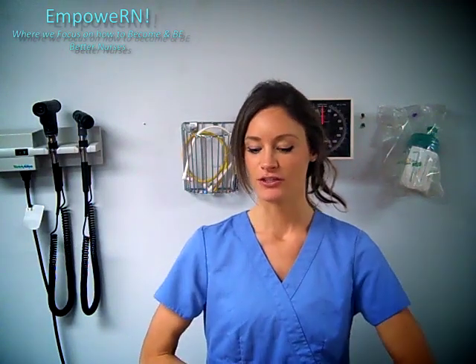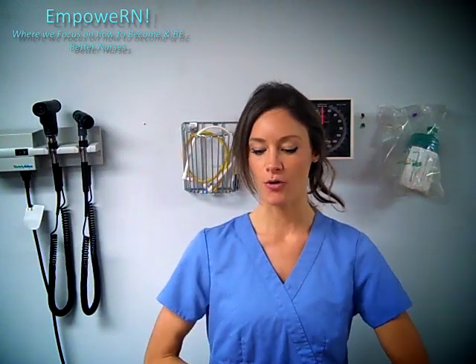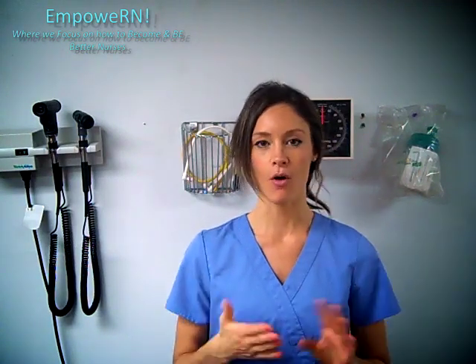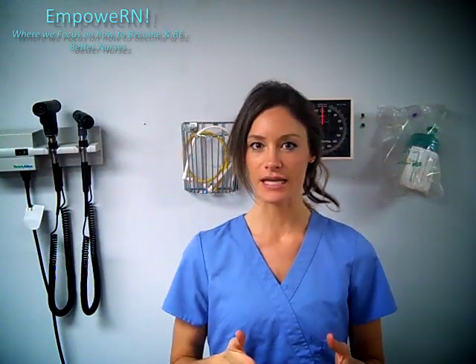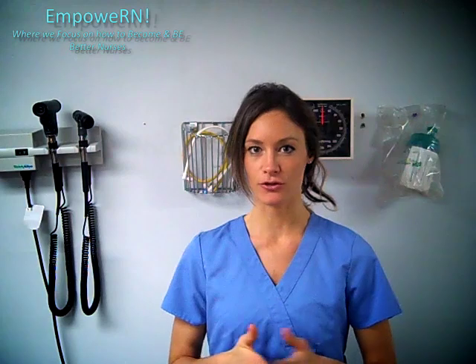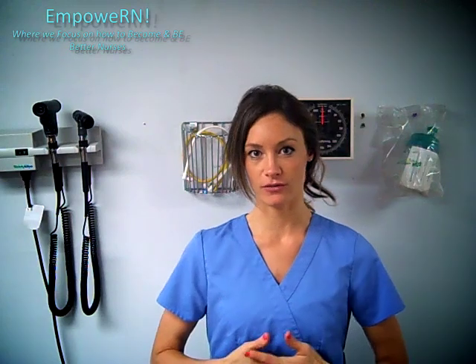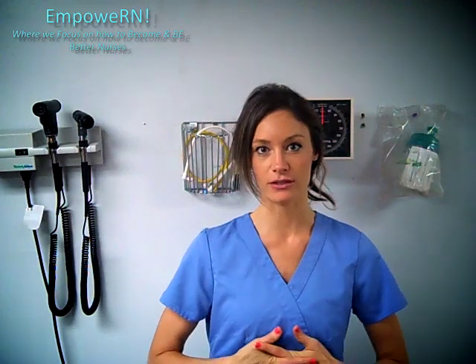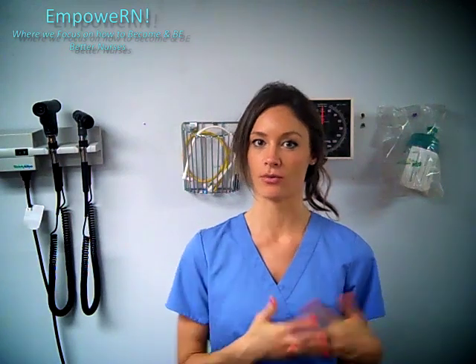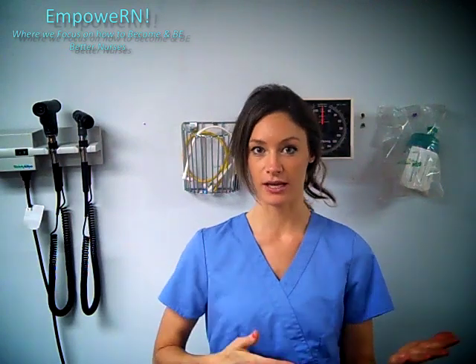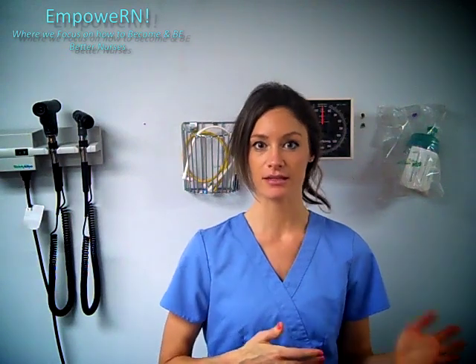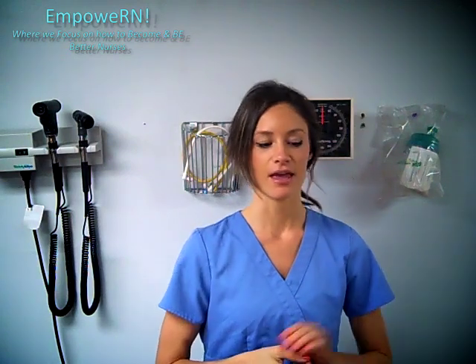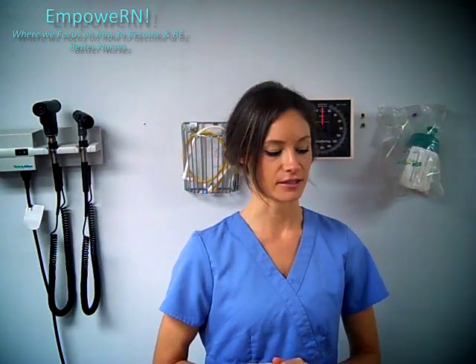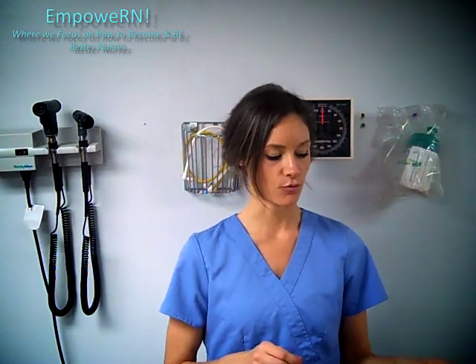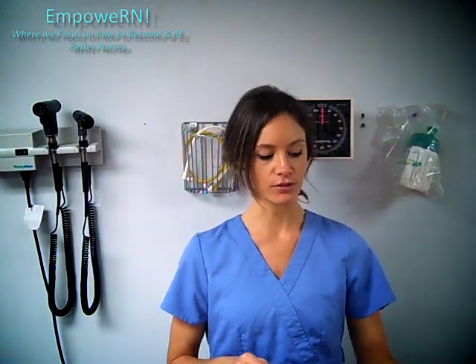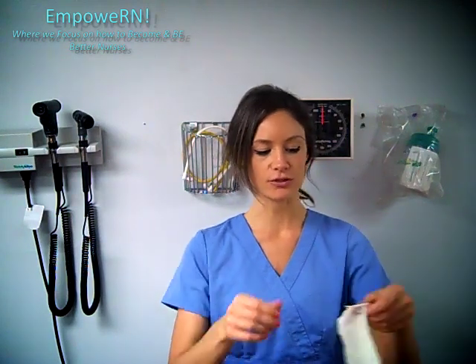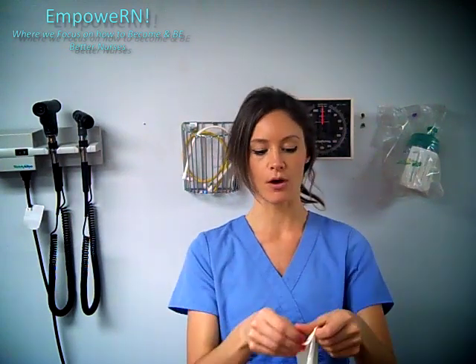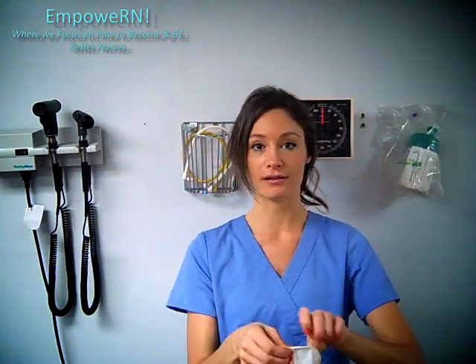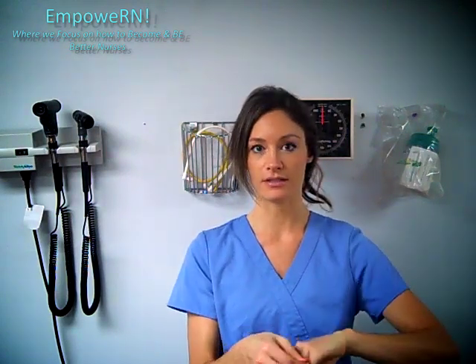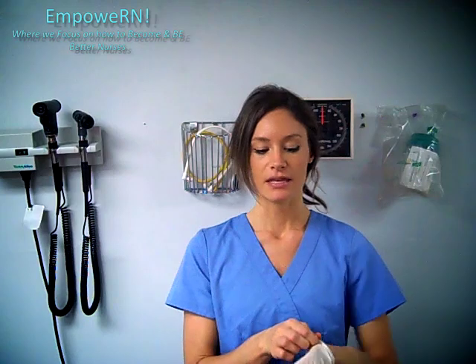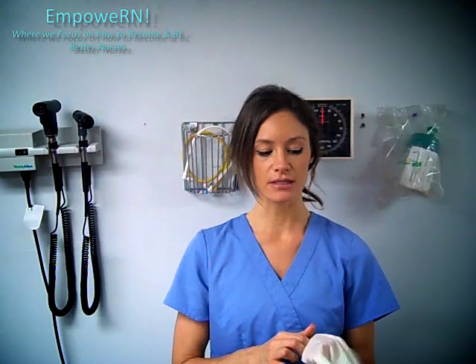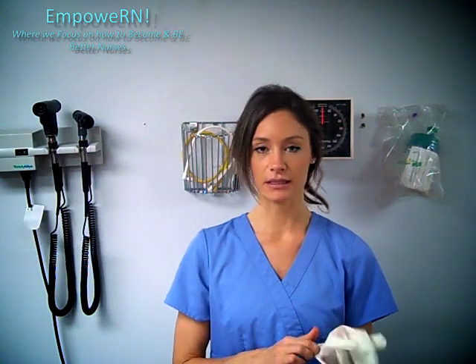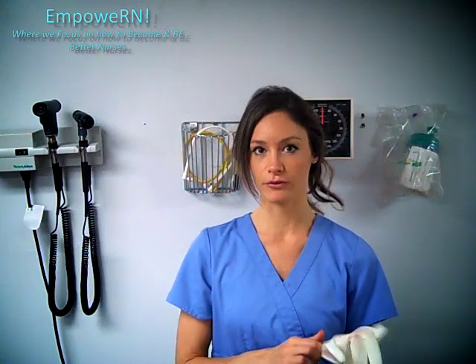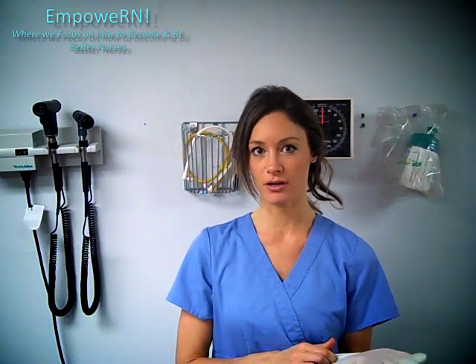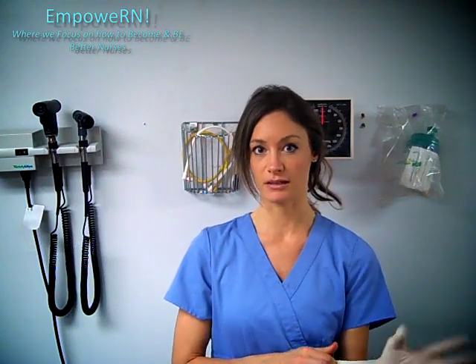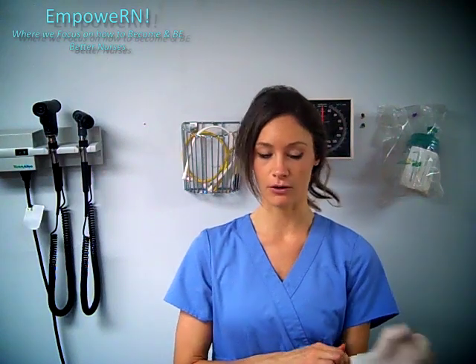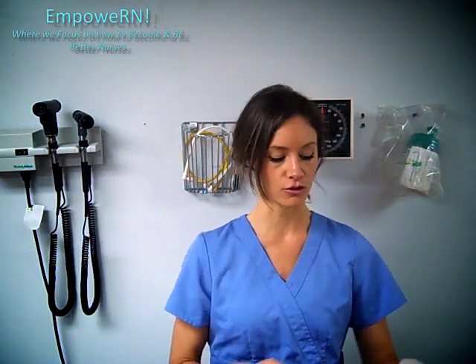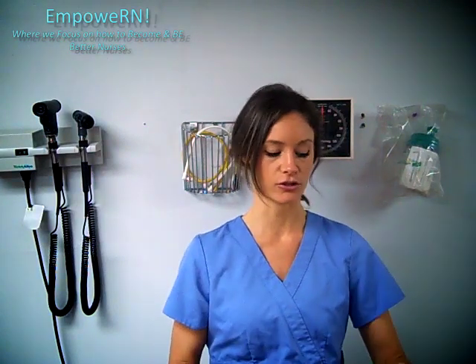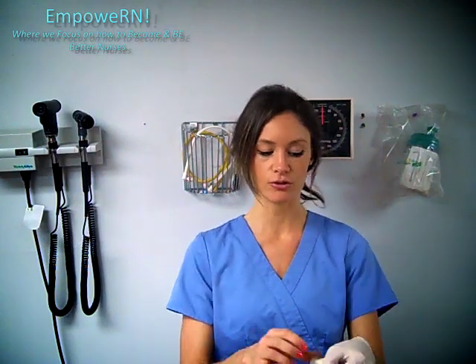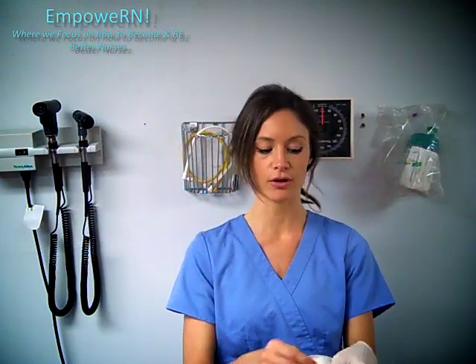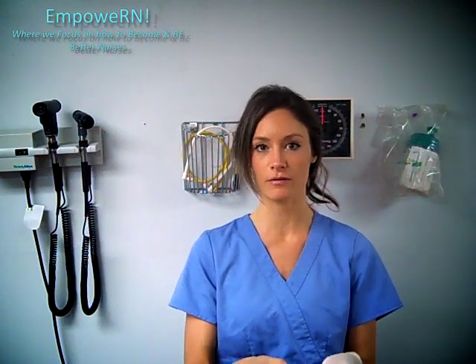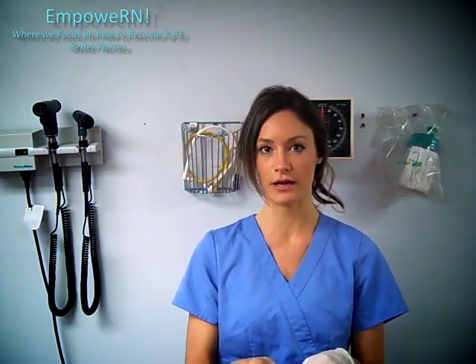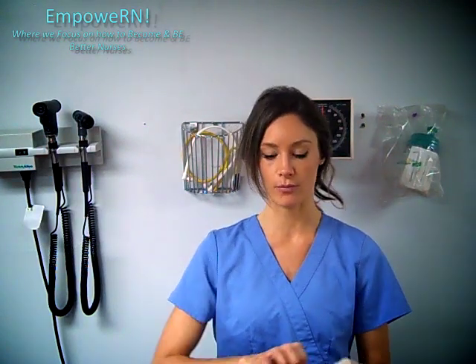What we need to do first is wash our hands and apply gloves. Now this is a cleaning procedure — it's not sterile. So we can just use the regular gloves that are in the rooms.